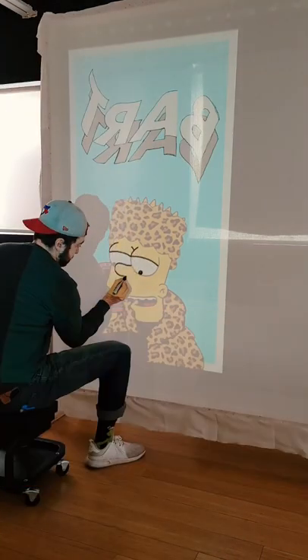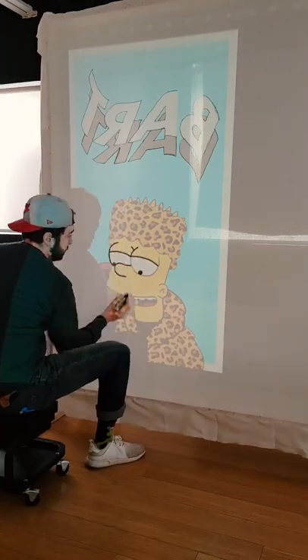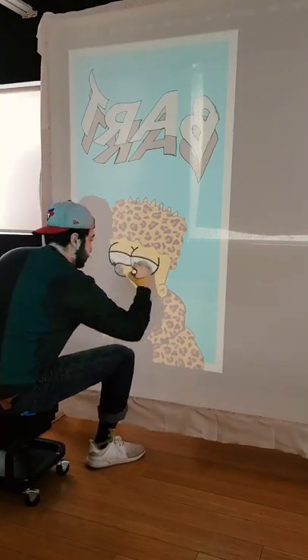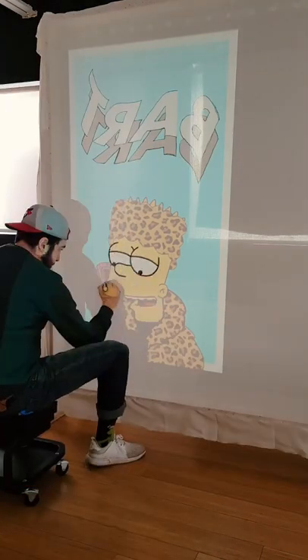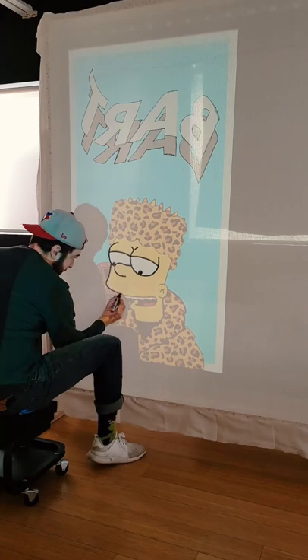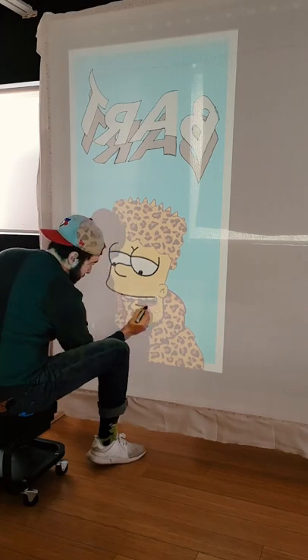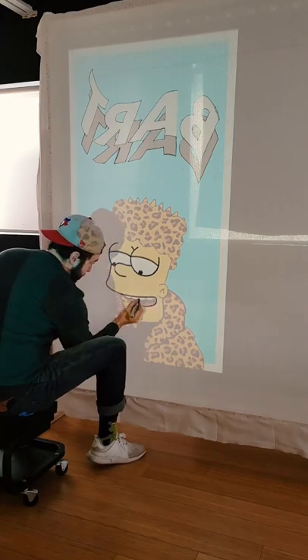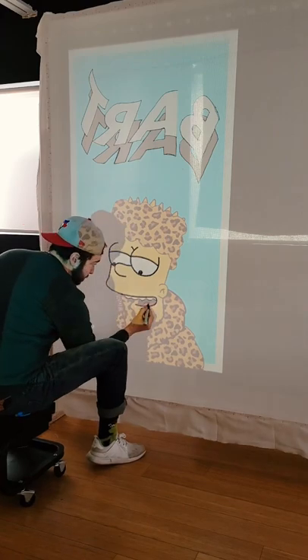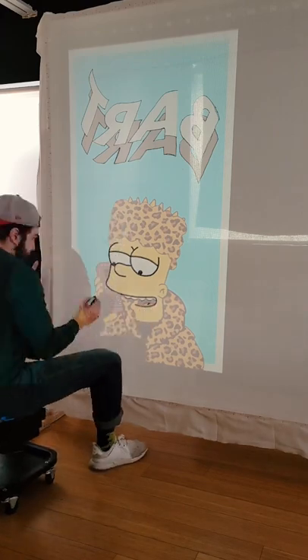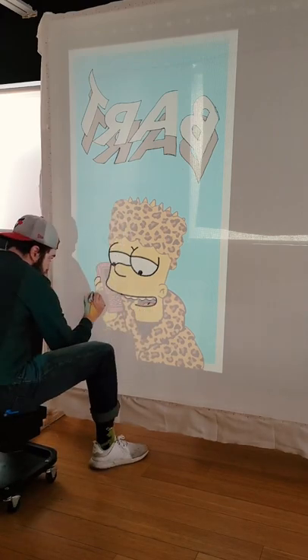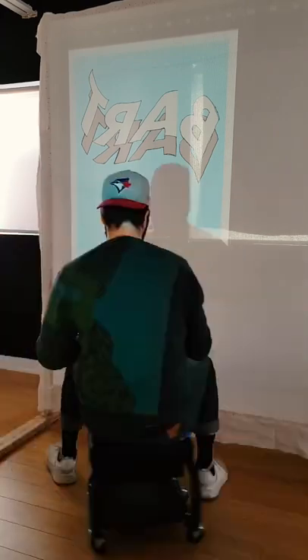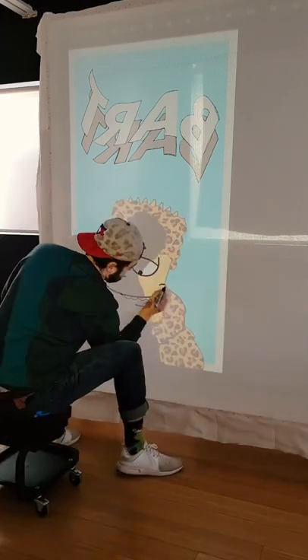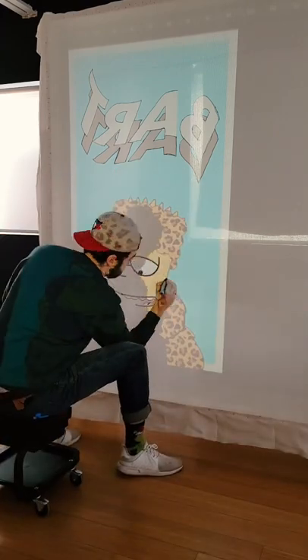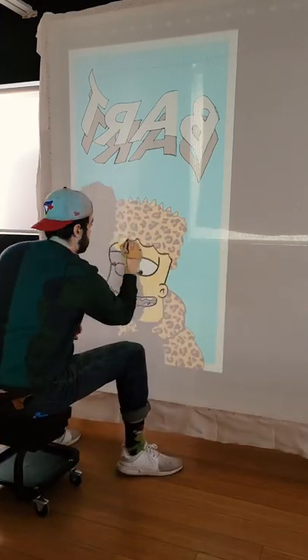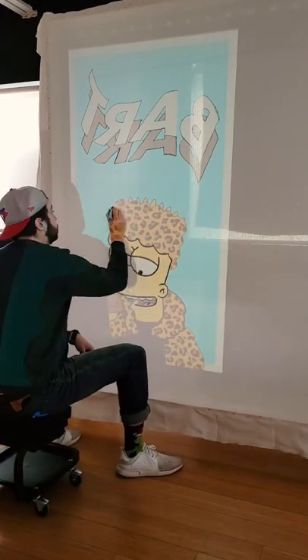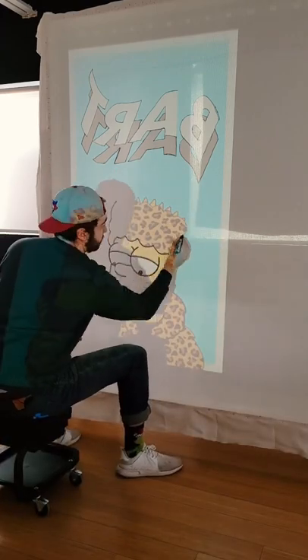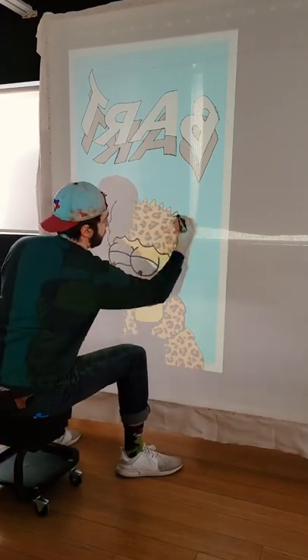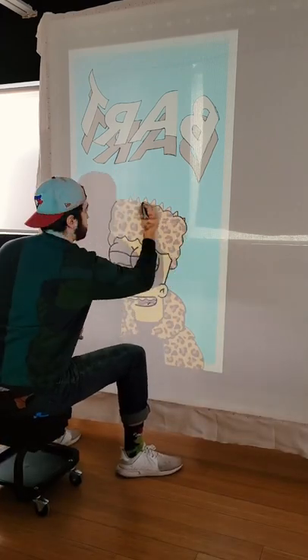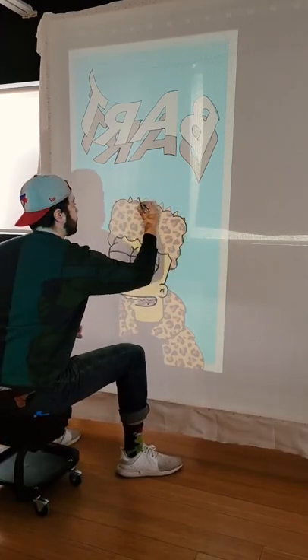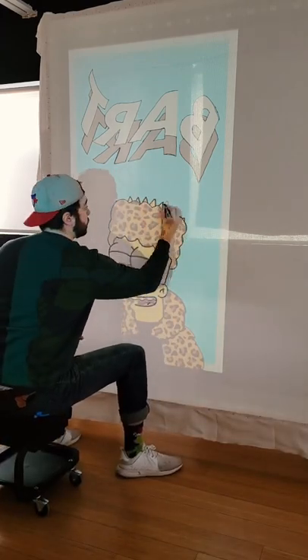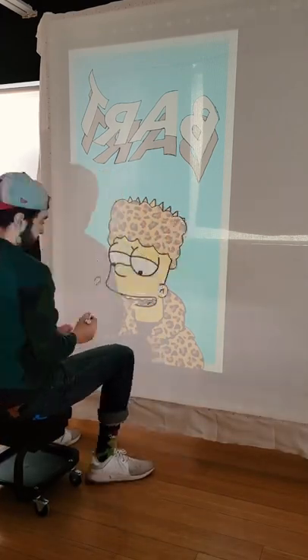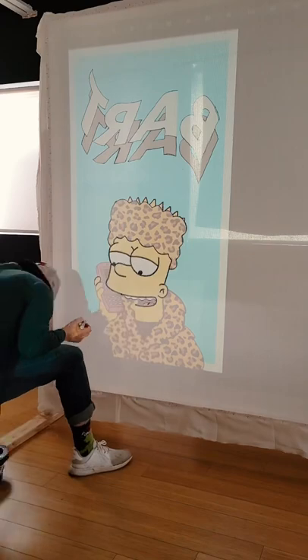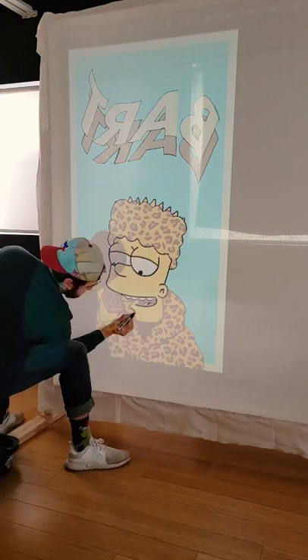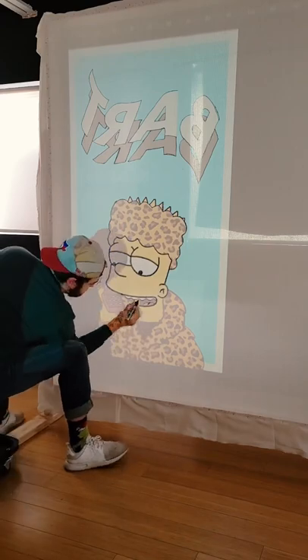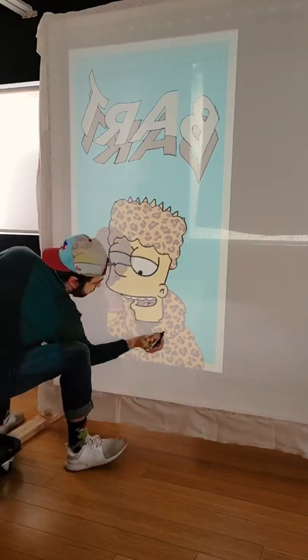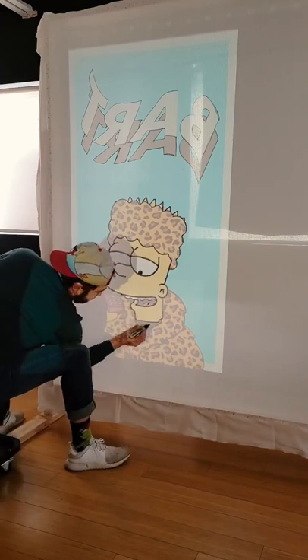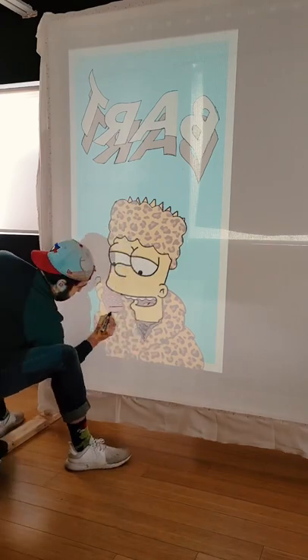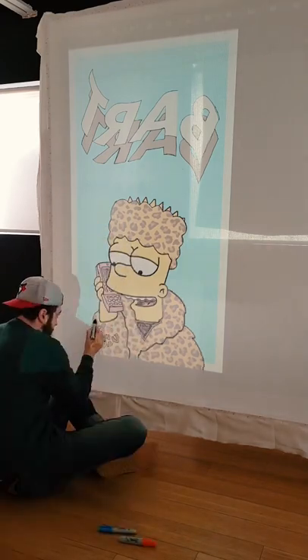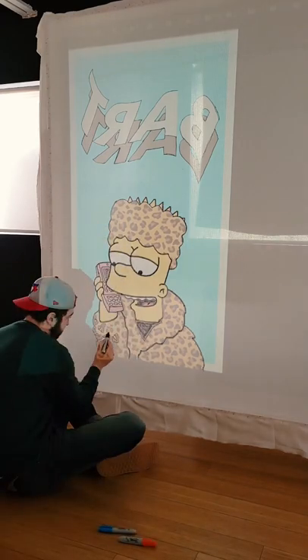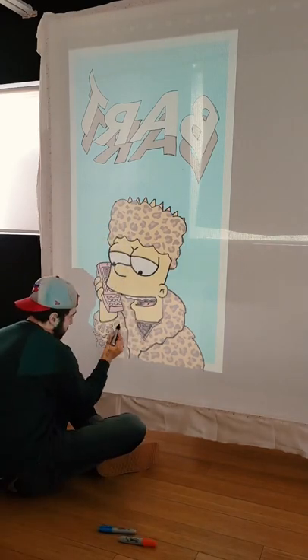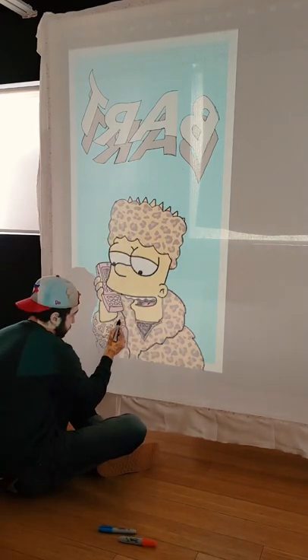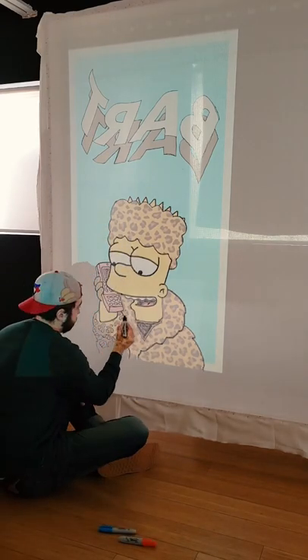So what I'm doing here is tracing my entire image using a sharpie marker. I need to make sure every line is drawn in. This took about an hour to trace everything, mainly because the cheetah print is very detailed and small.